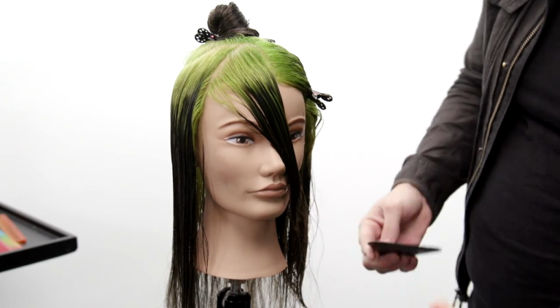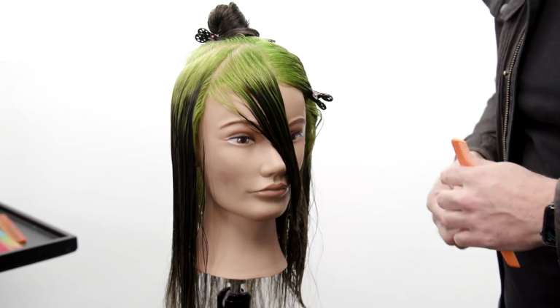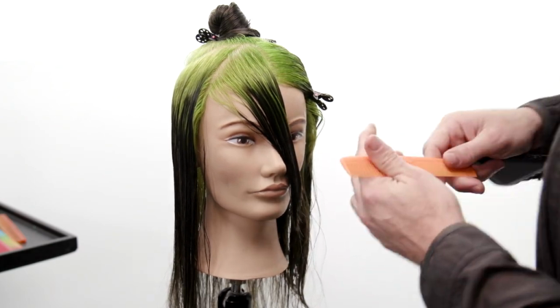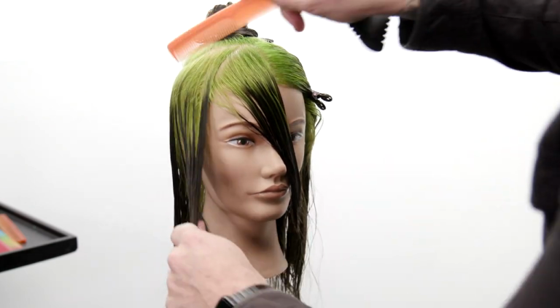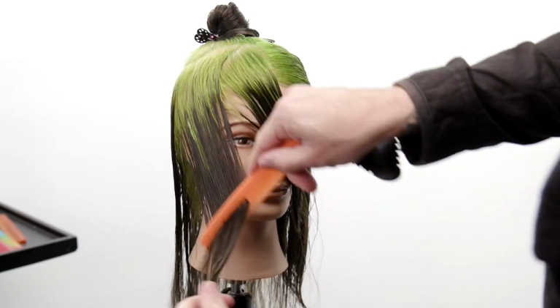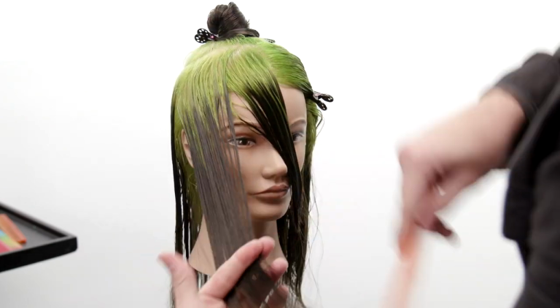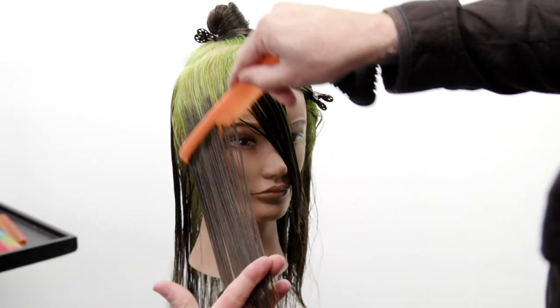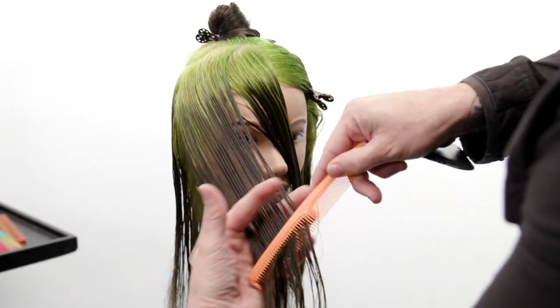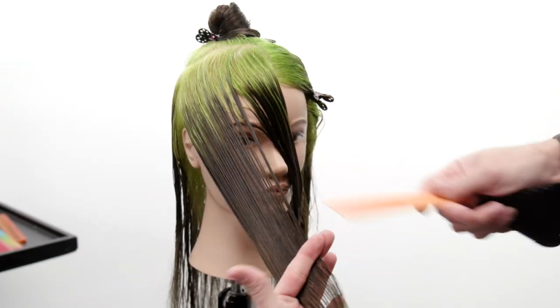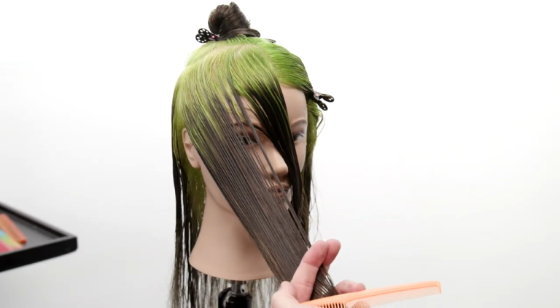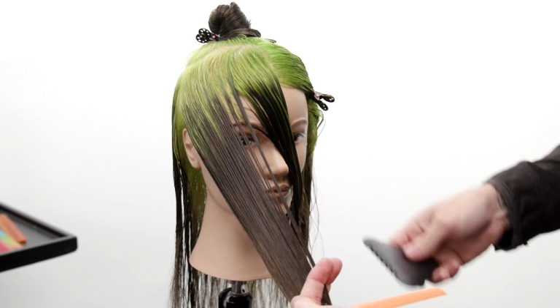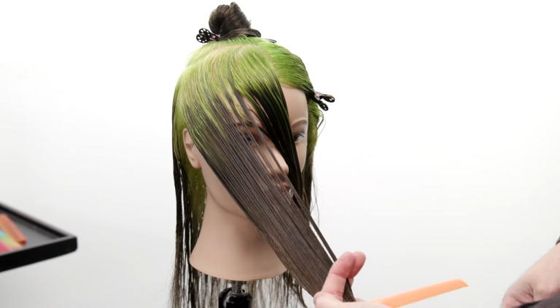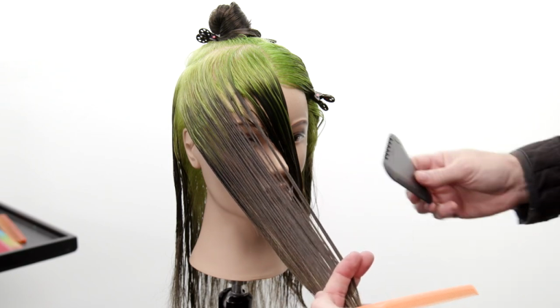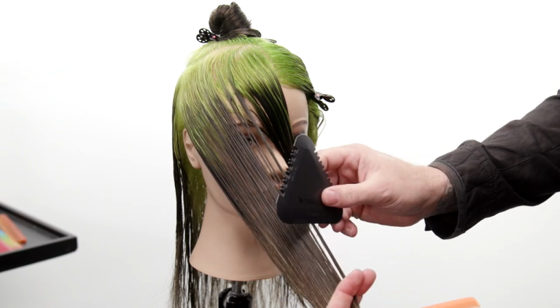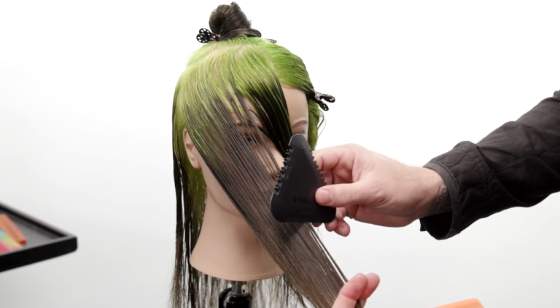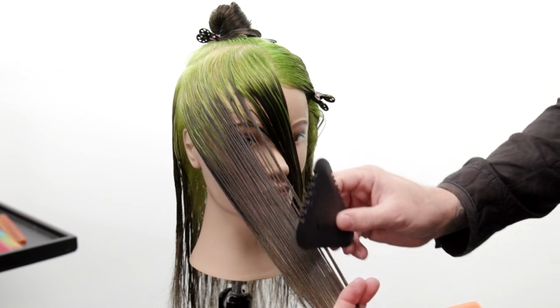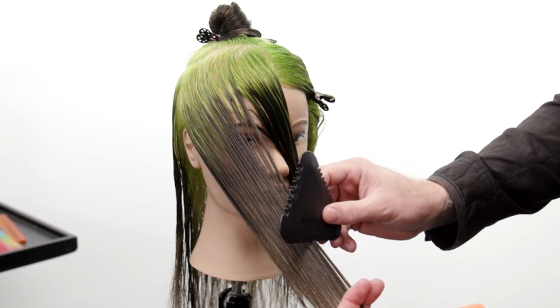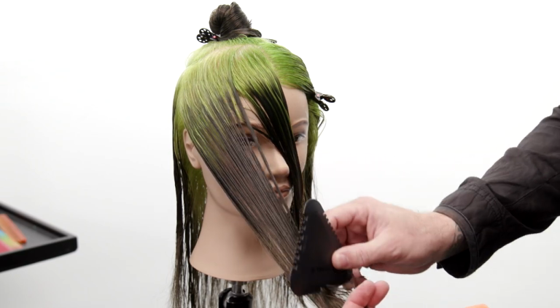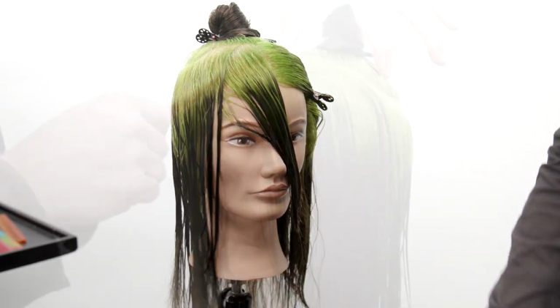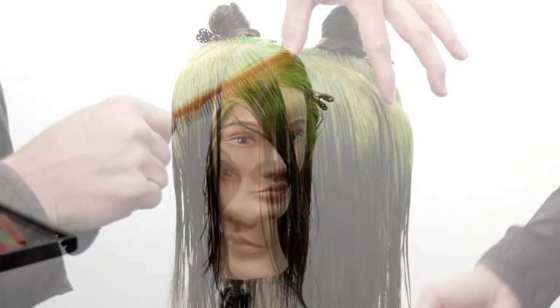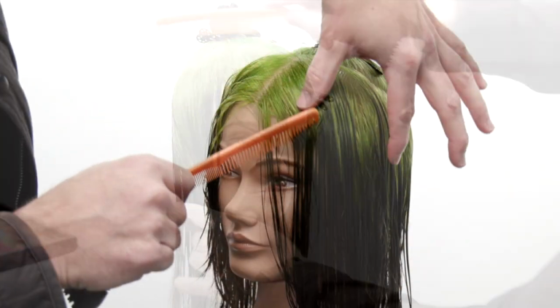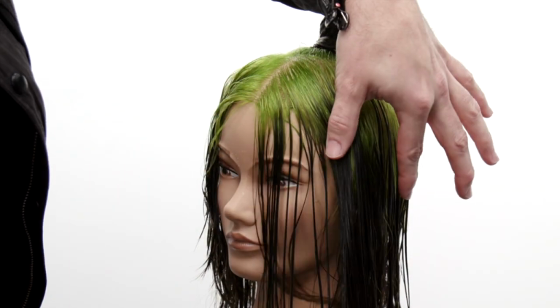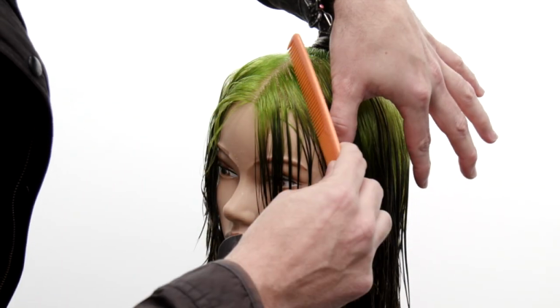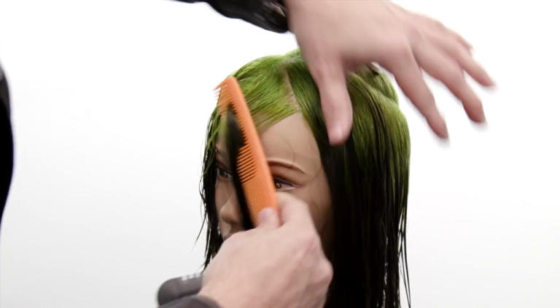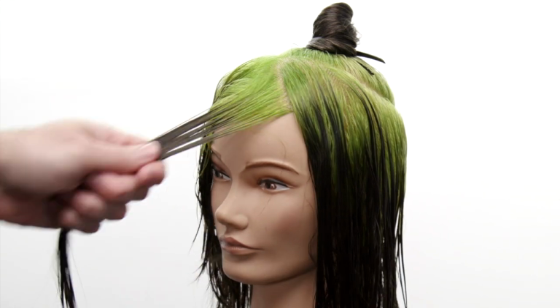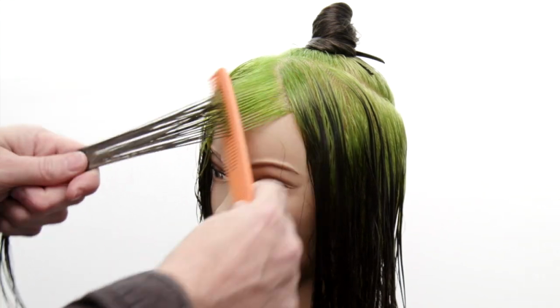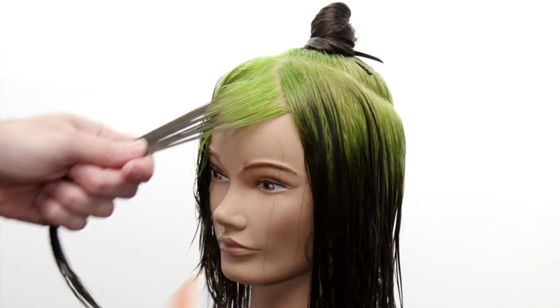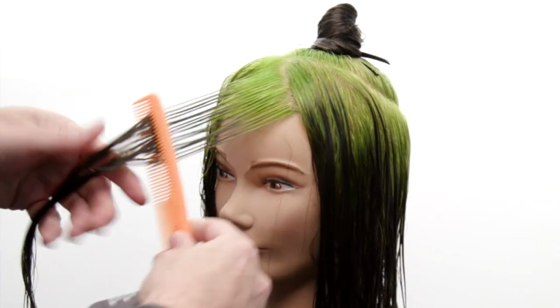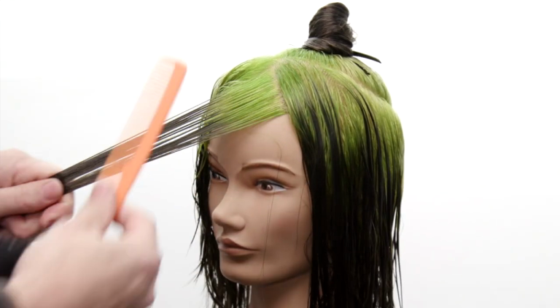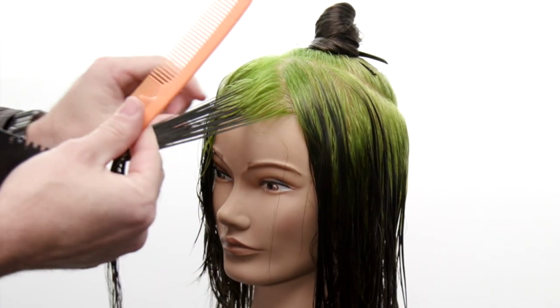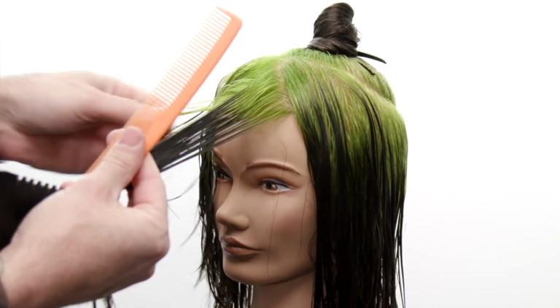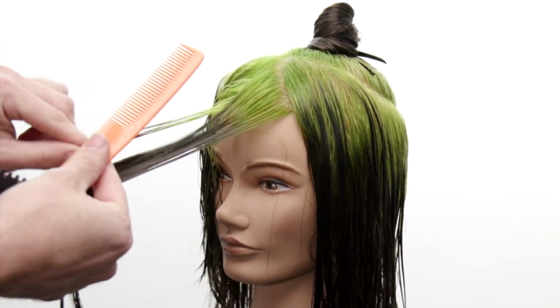Then what I want to do is disconnect the face frame a little bit. So I bring that a little bit lower and I swipe from mid shaft to ends — just swipe through it. And I'm gonna do the same thing on the opposite side.